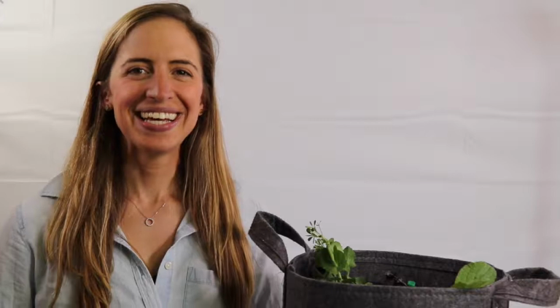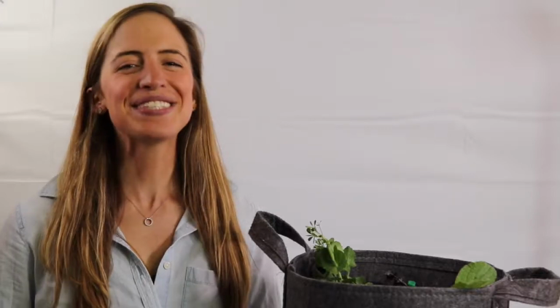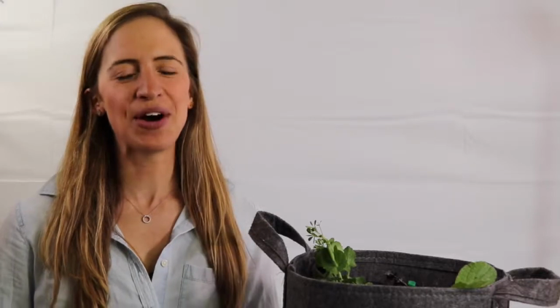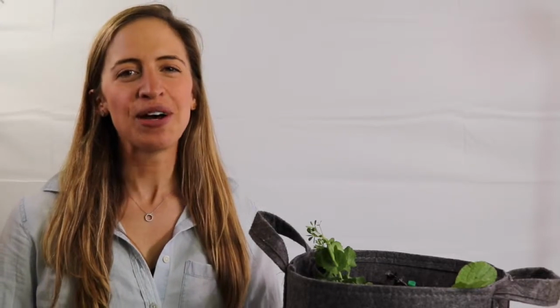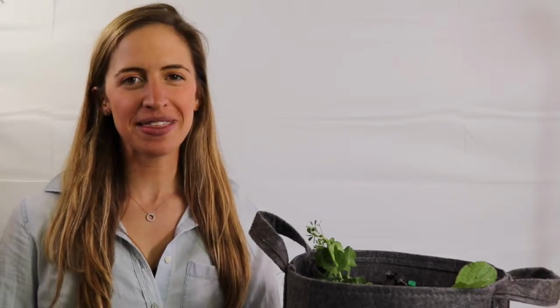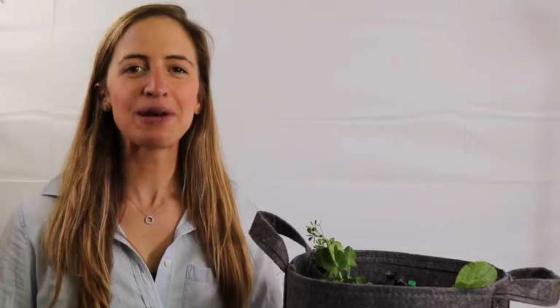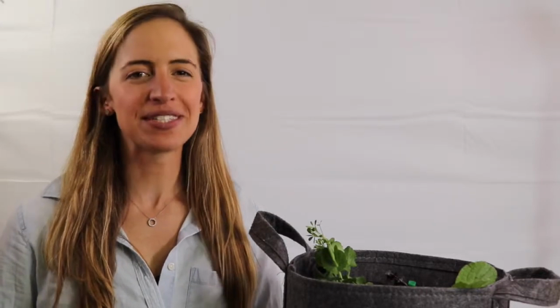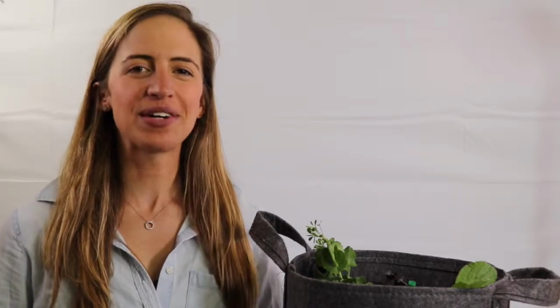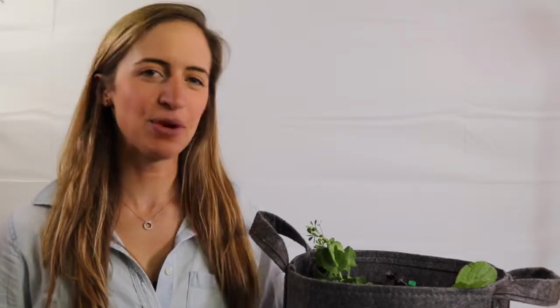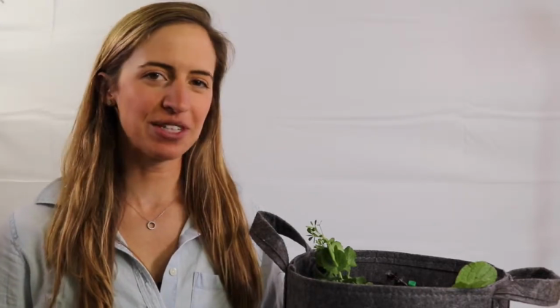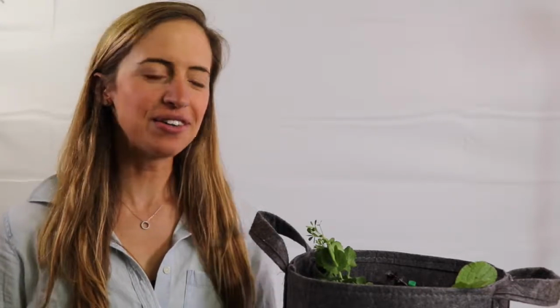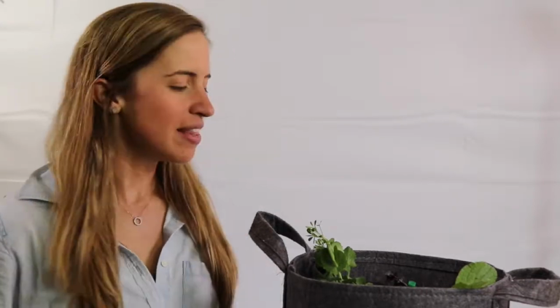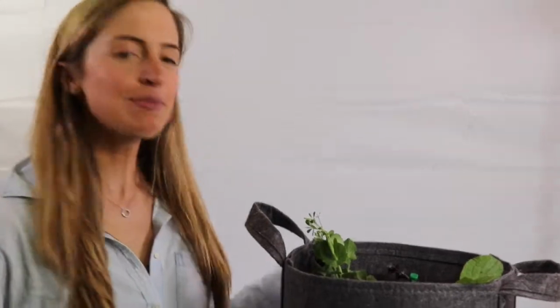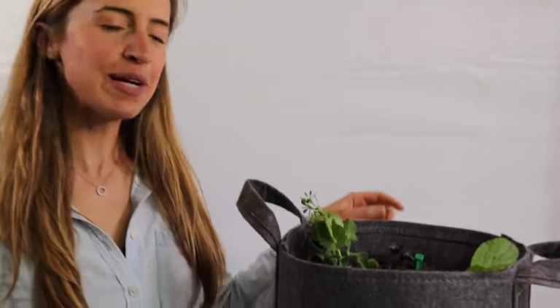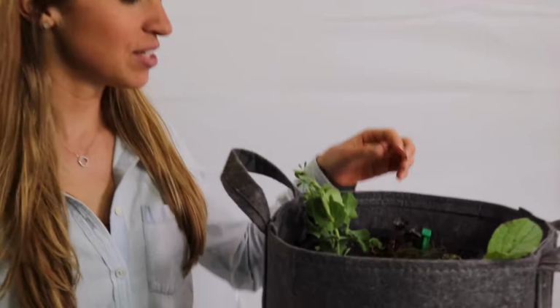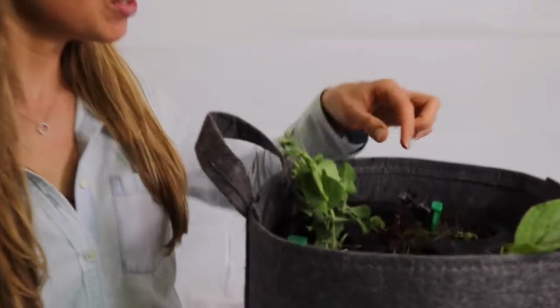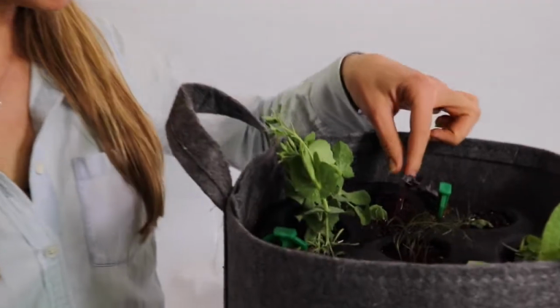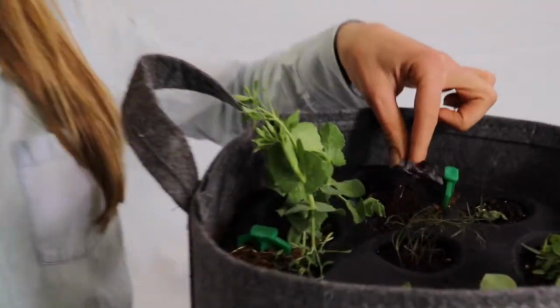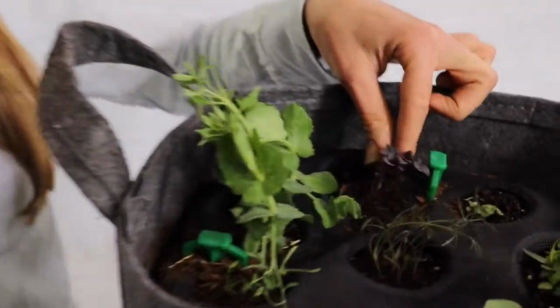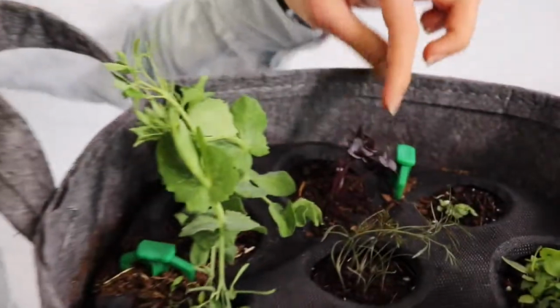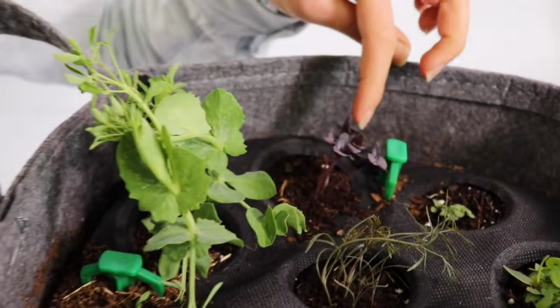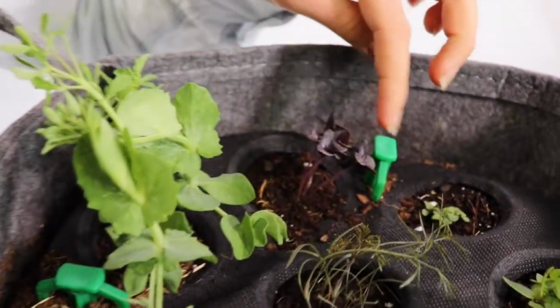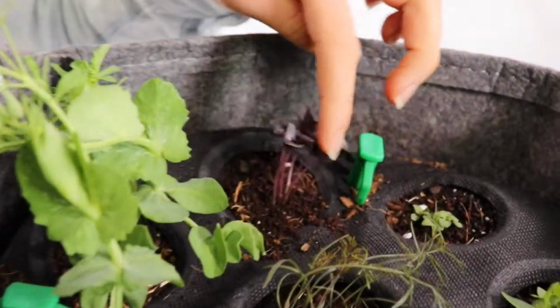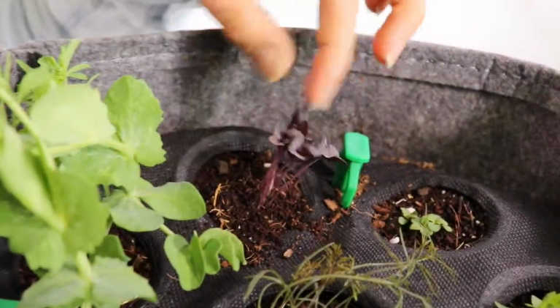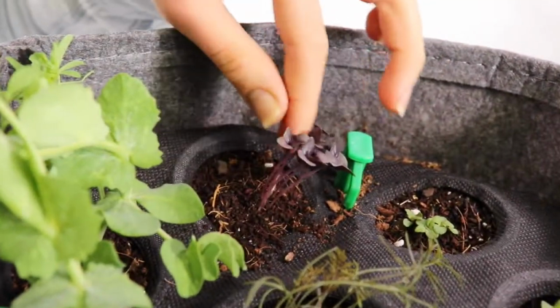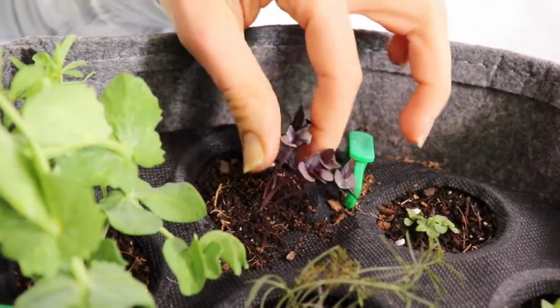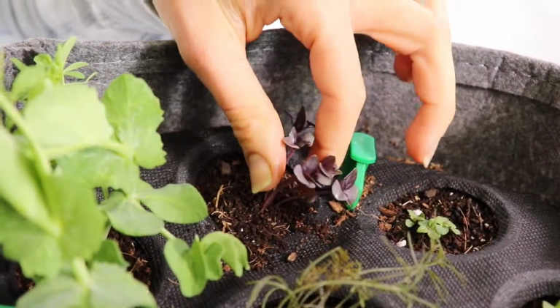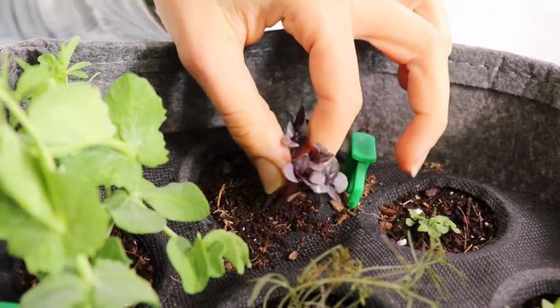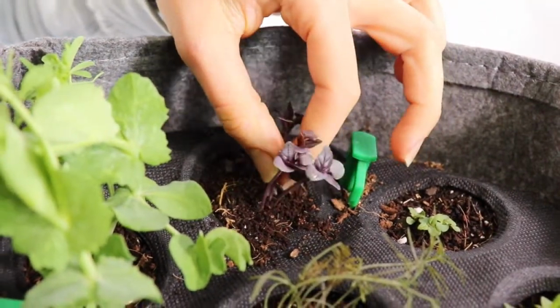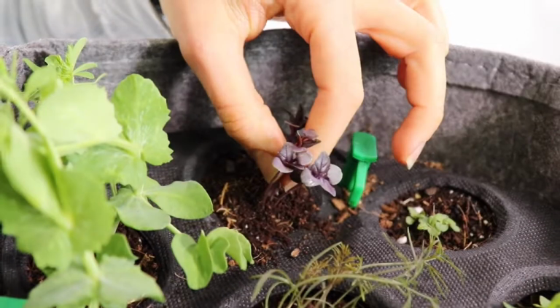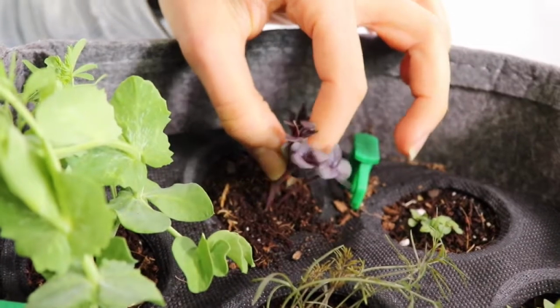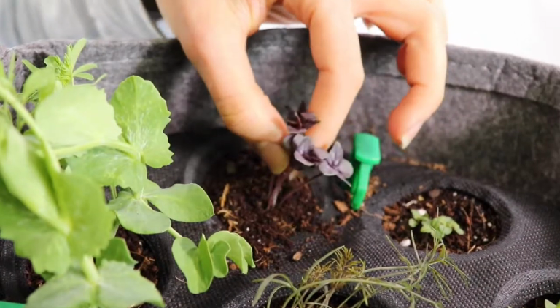In this video, we'll be thinning purple basil so it has more room to grow. Thin your purple basil to two plants by selecting the two healthiest plants and pulling out the others with your thumb and pointer finger.